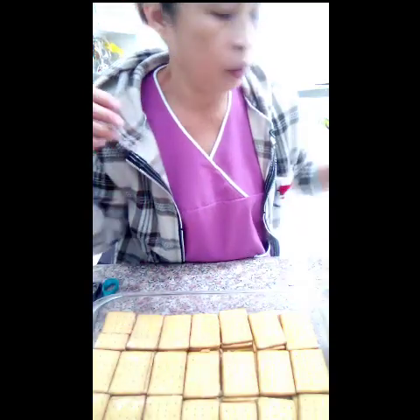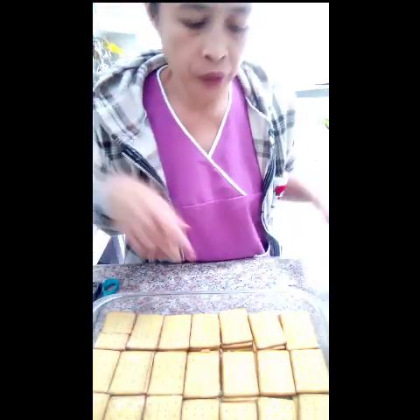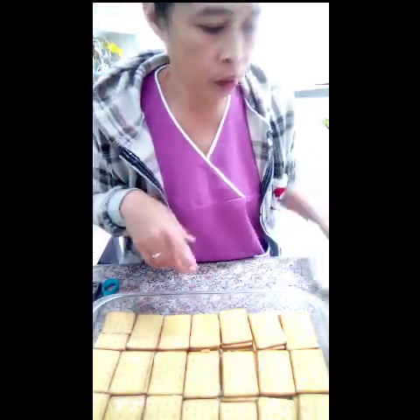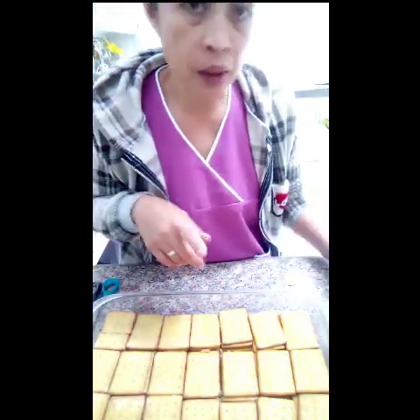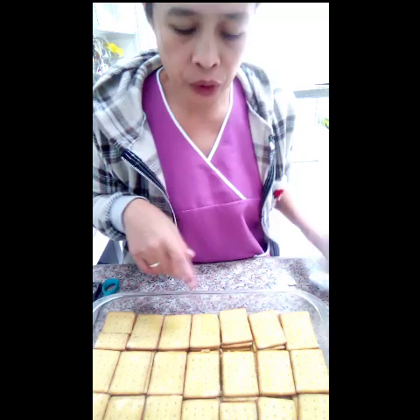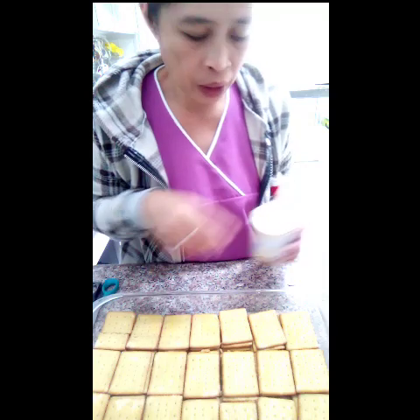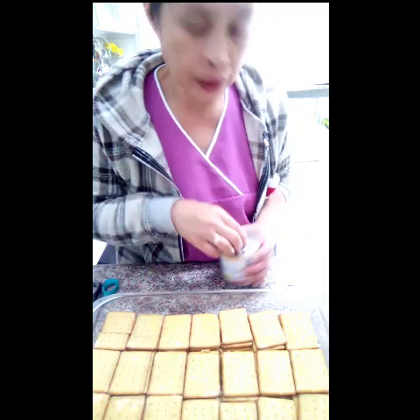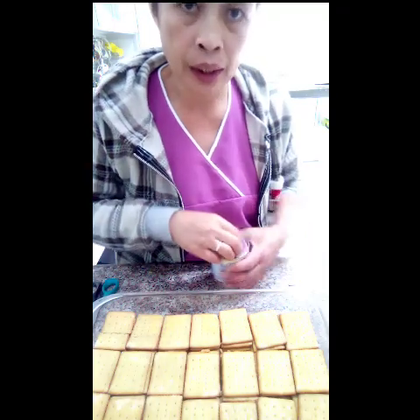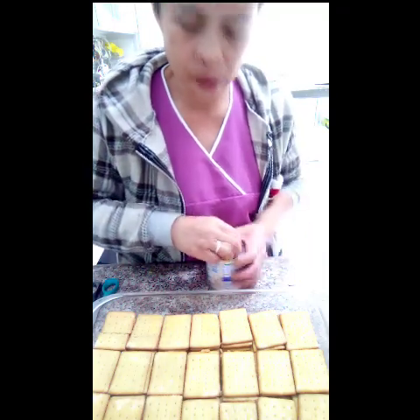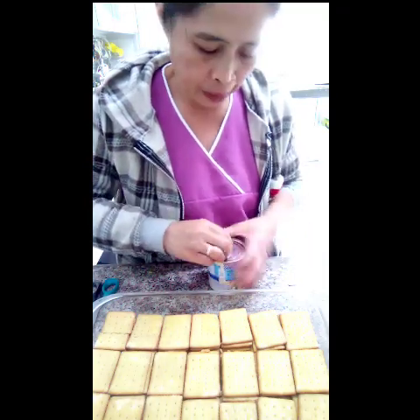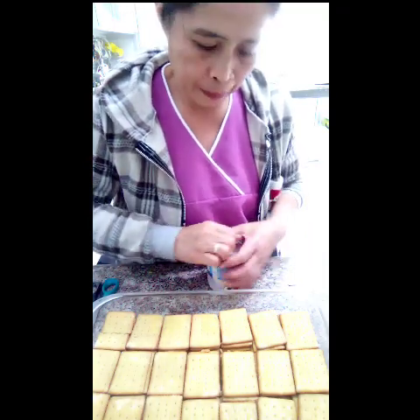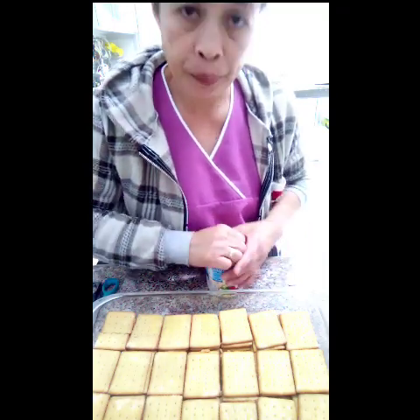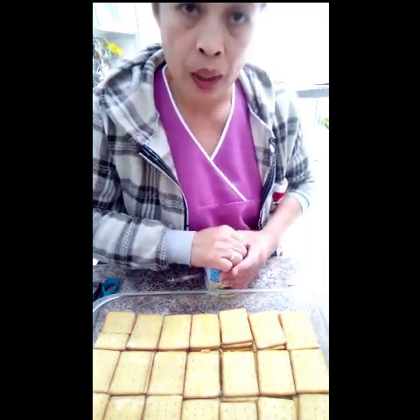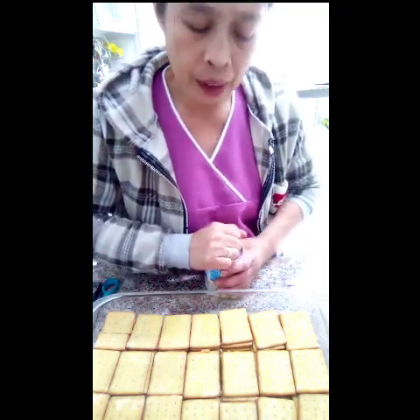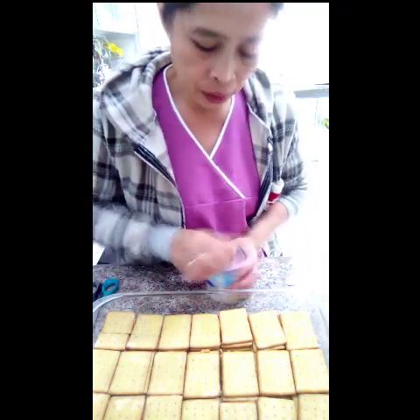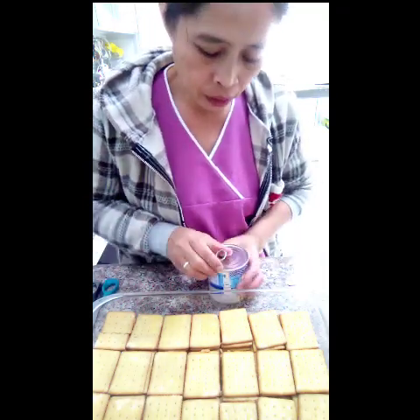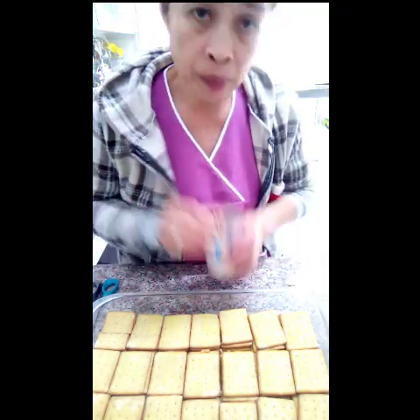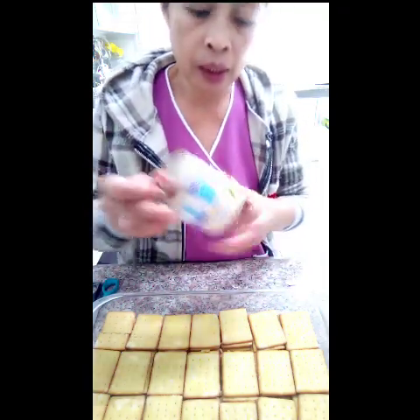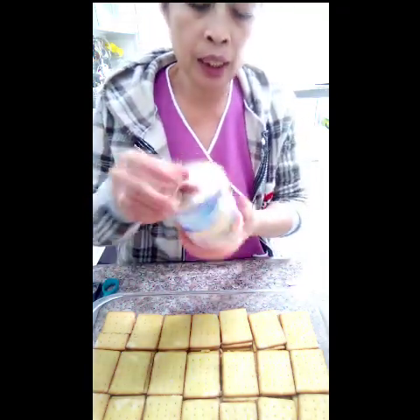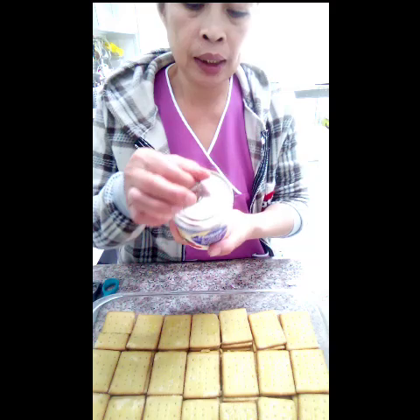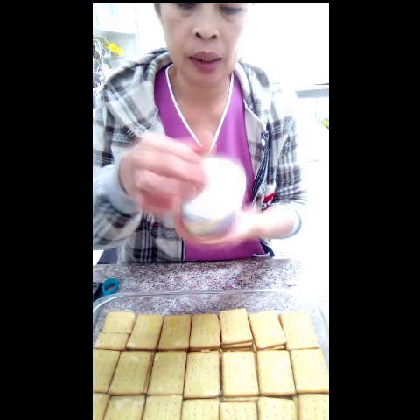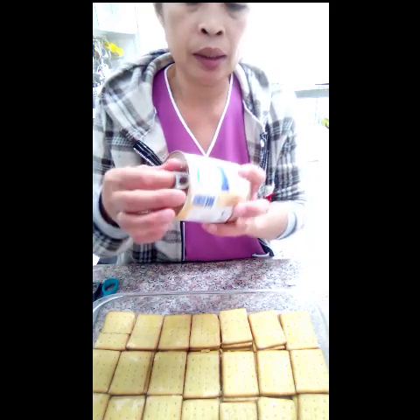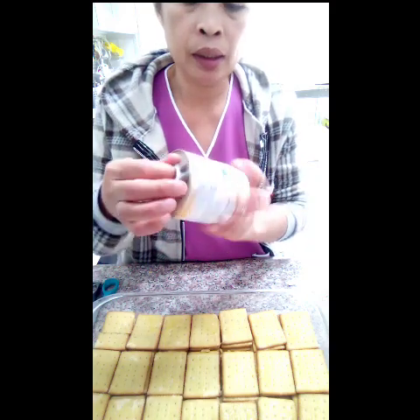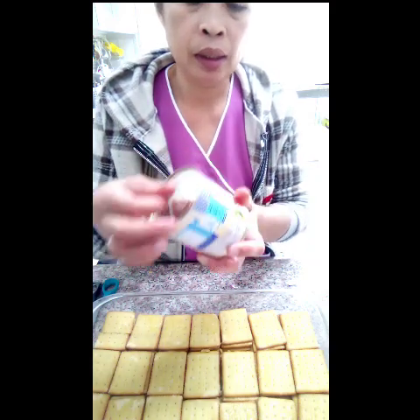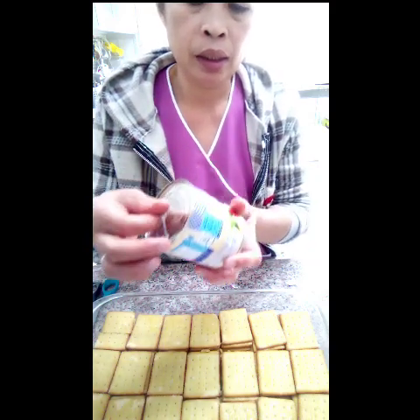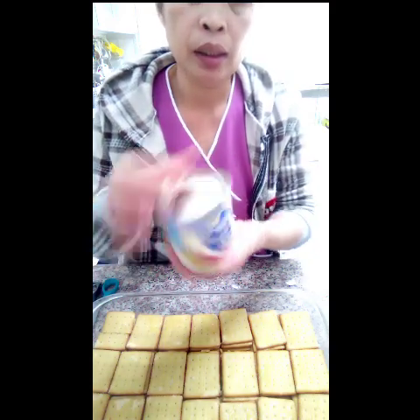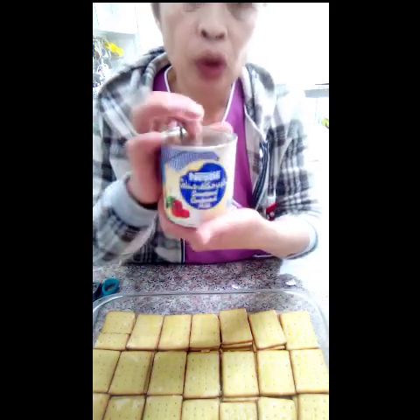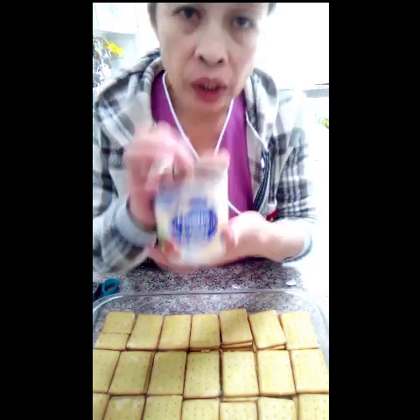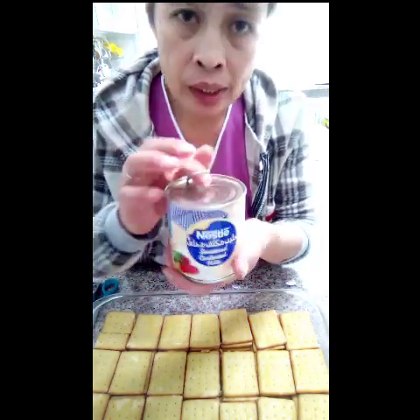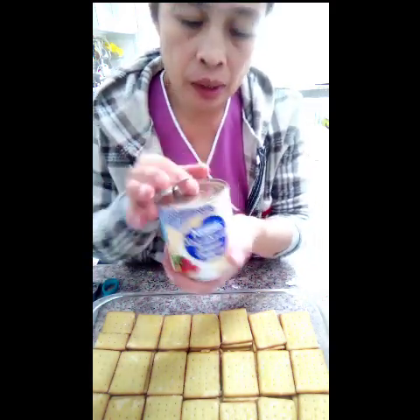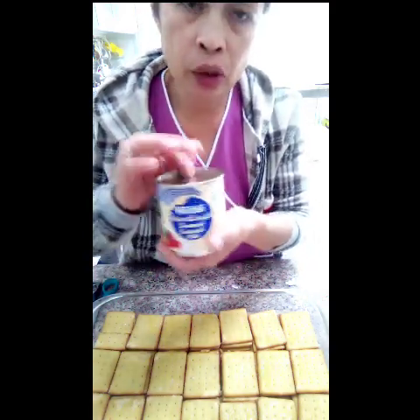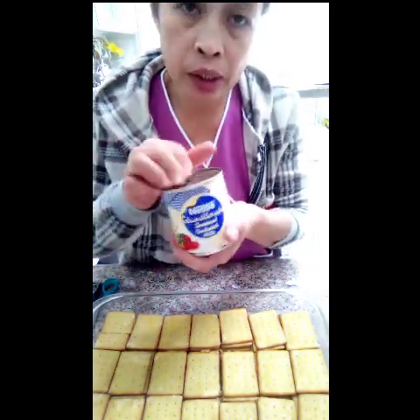Tapos na yung lagyan natin ng butter. Ito naman ang ilalagay natin — condensed milk.